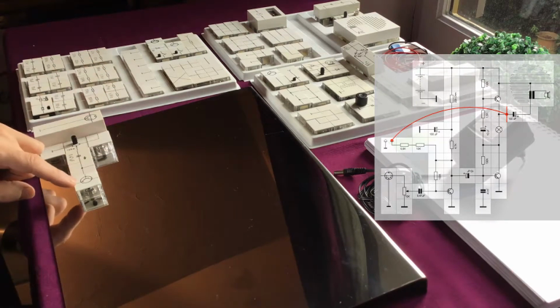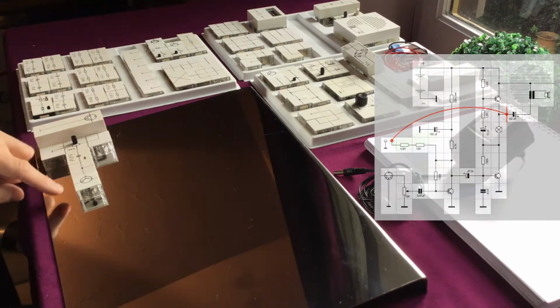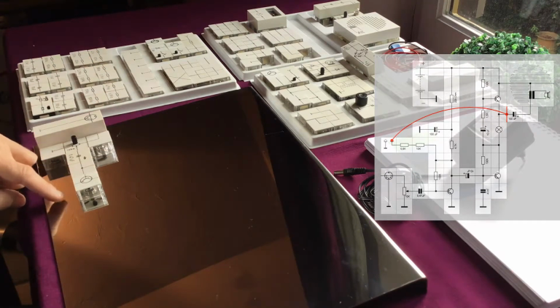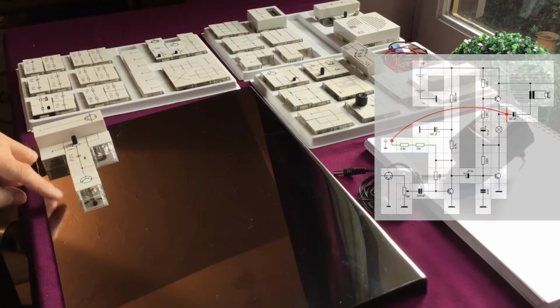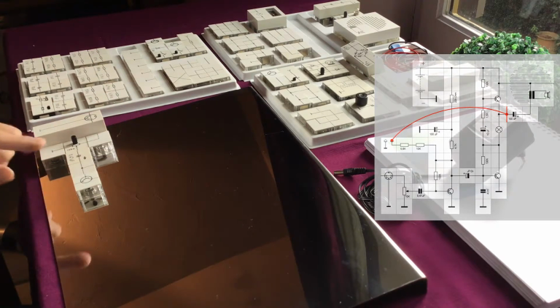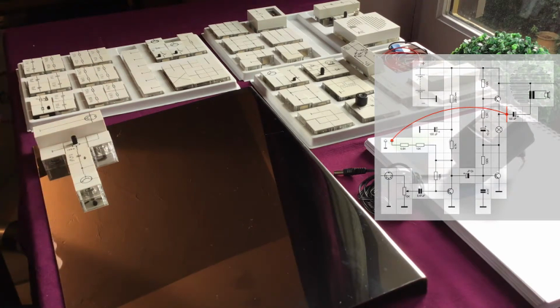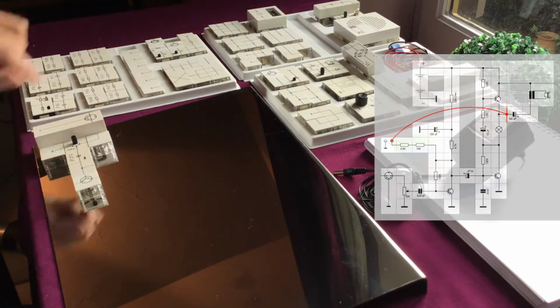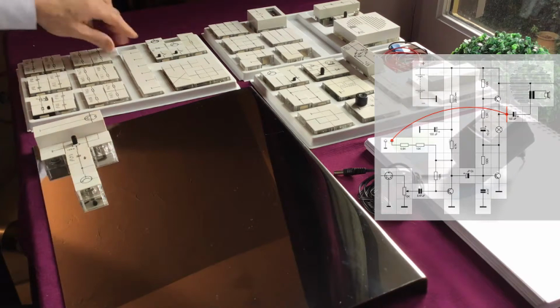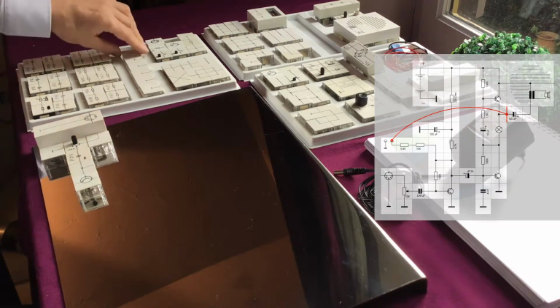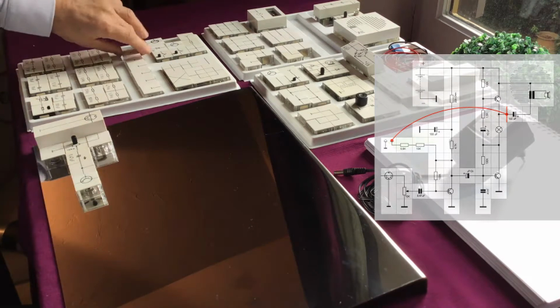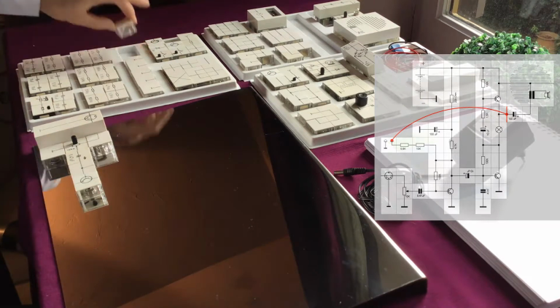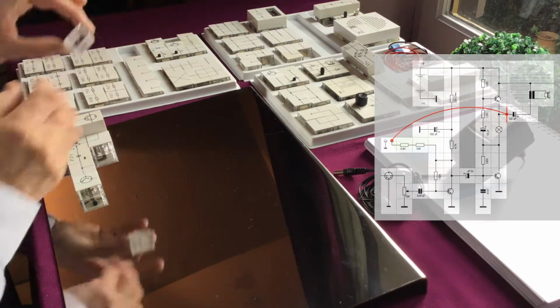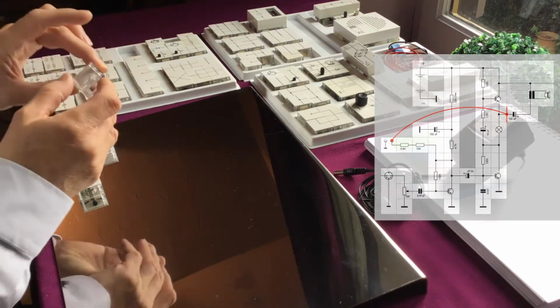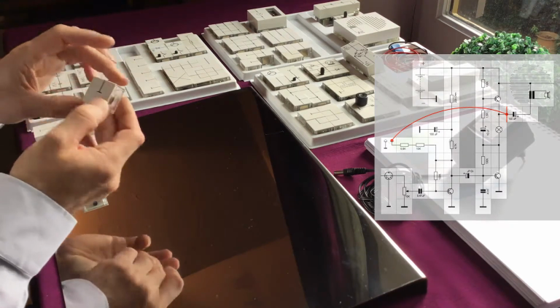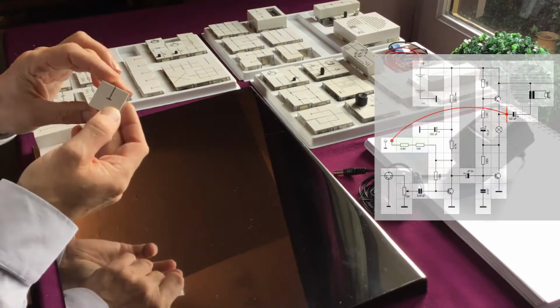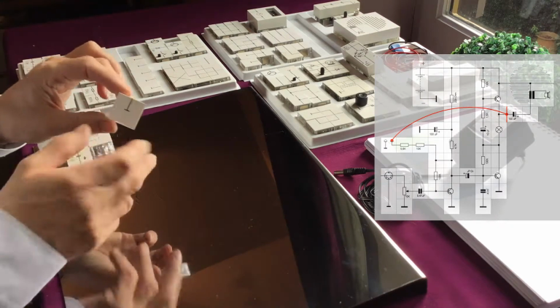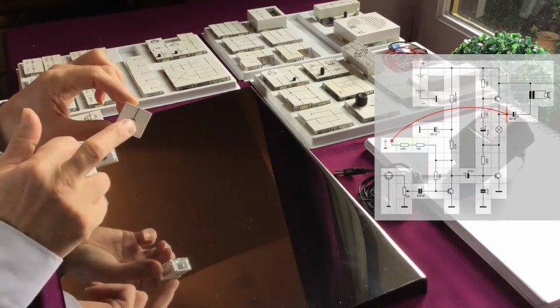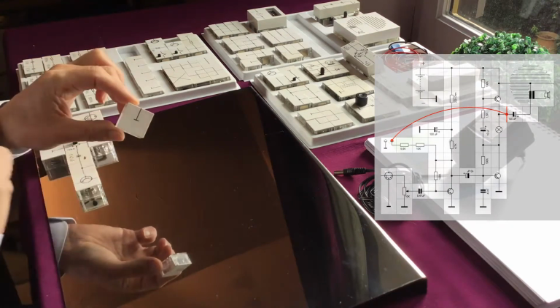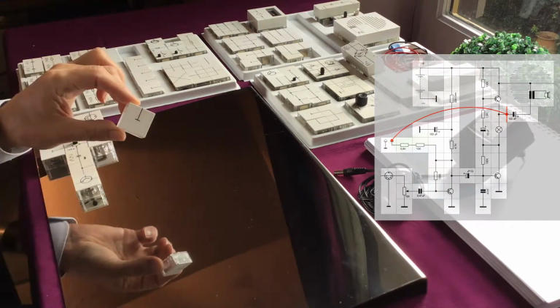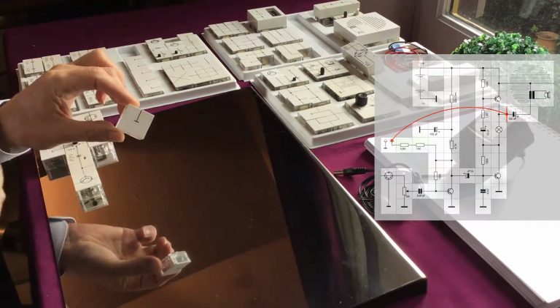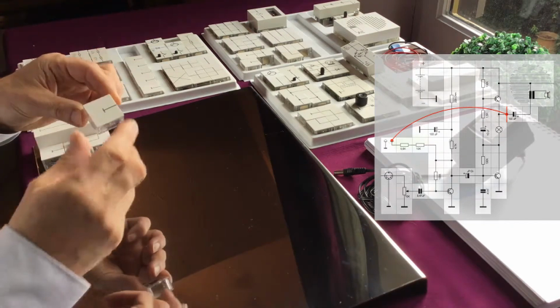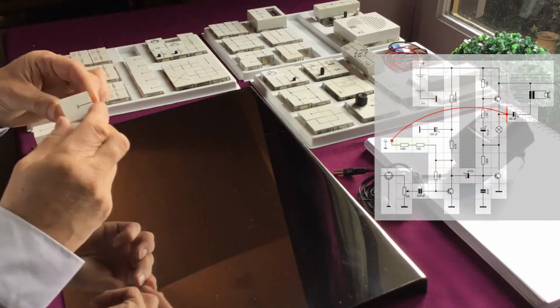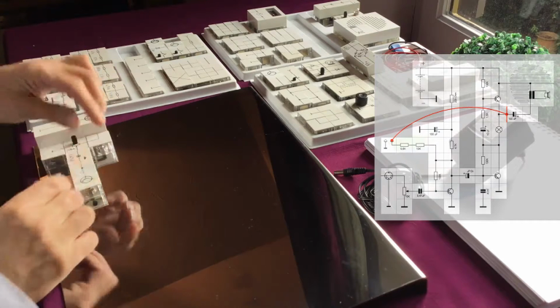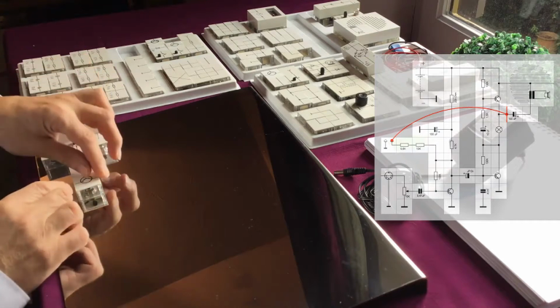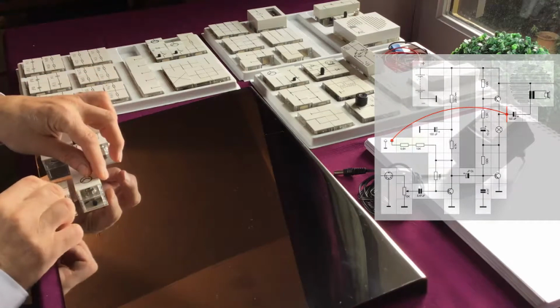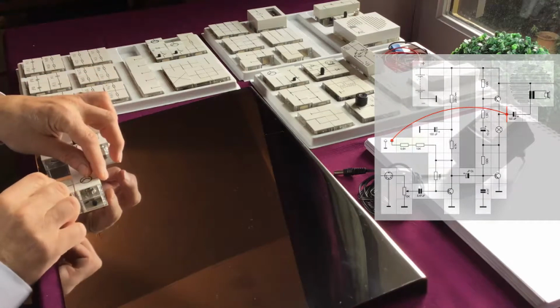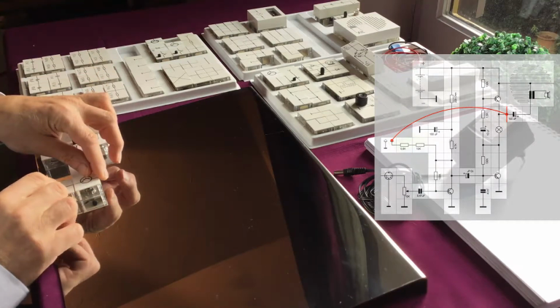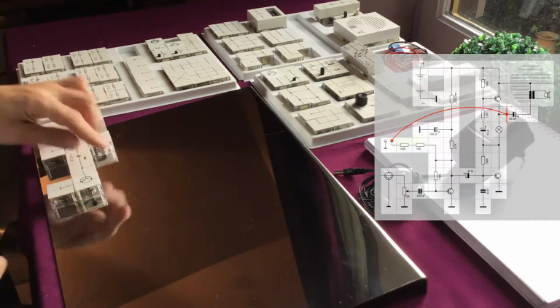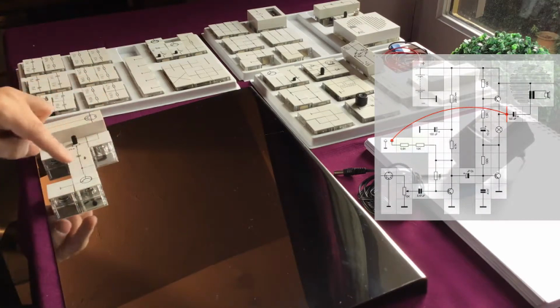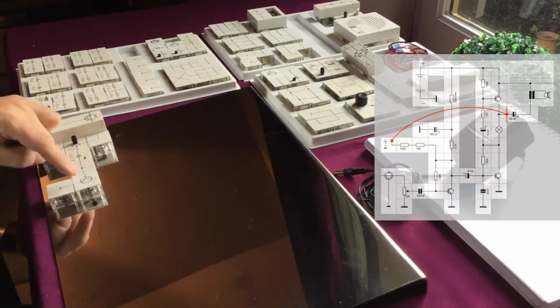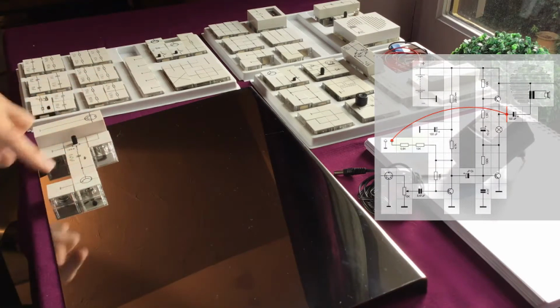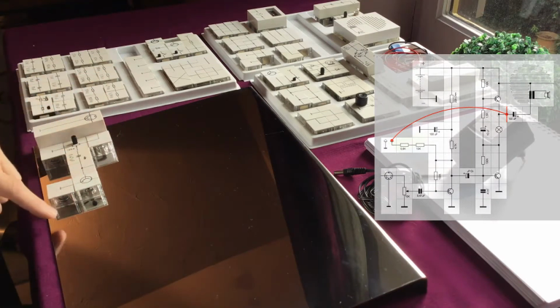We also need to ground the emitter of our transistor, so we use a ground block. The emitter is now grounded.